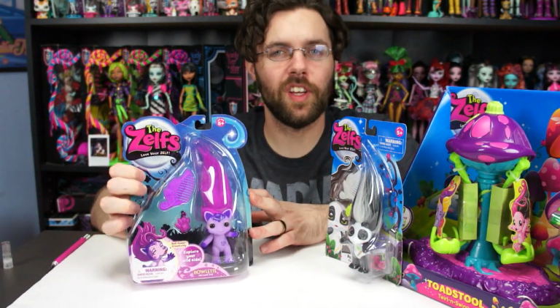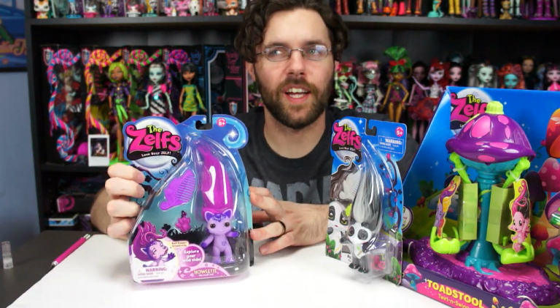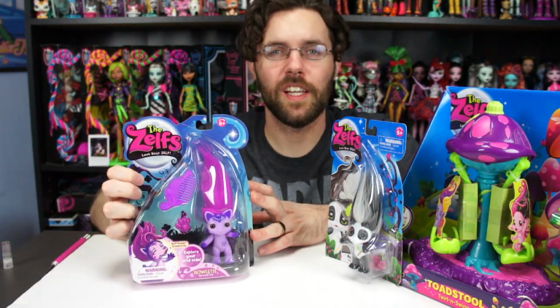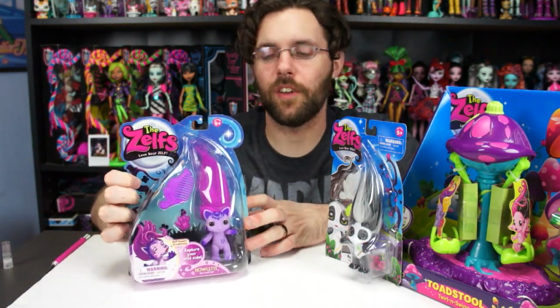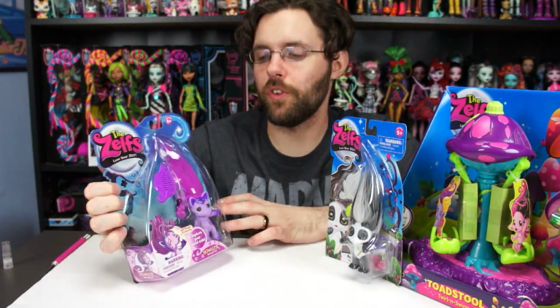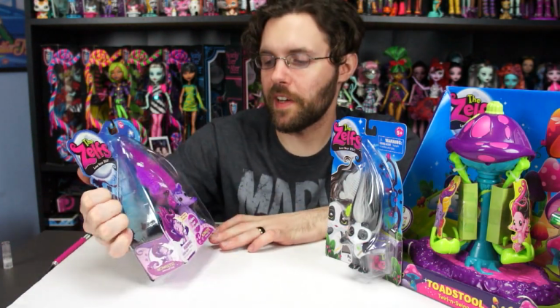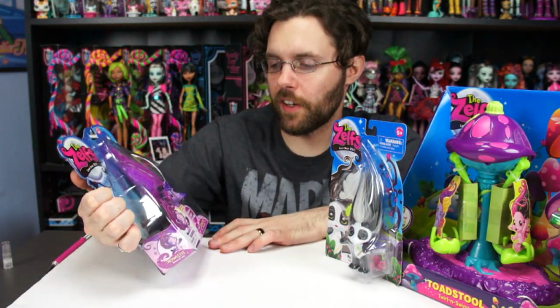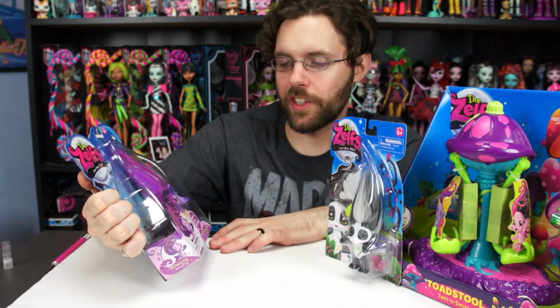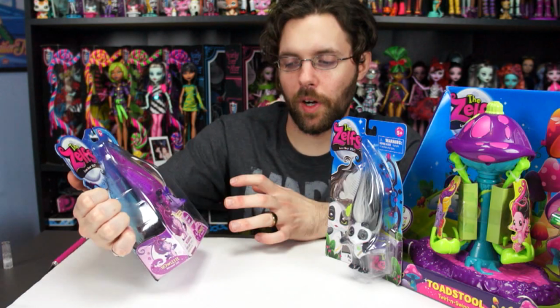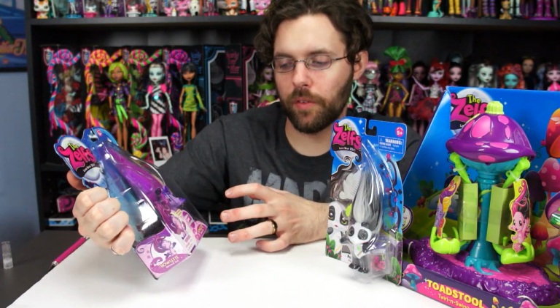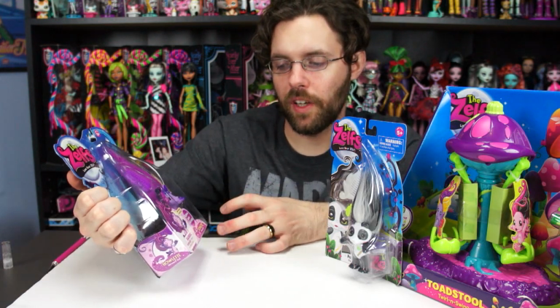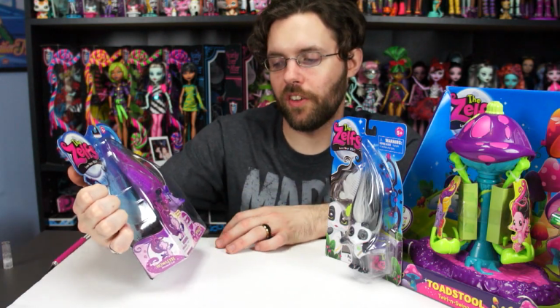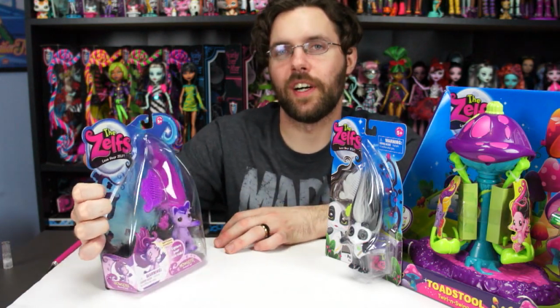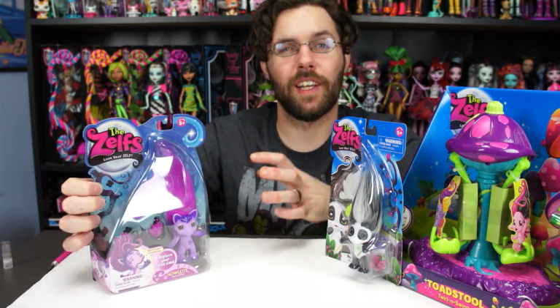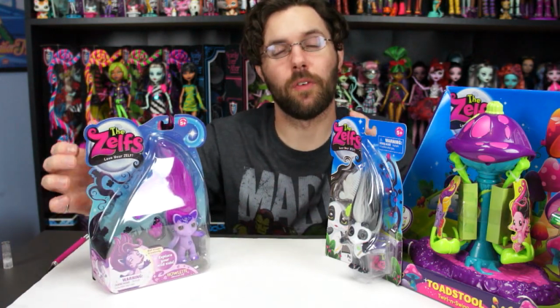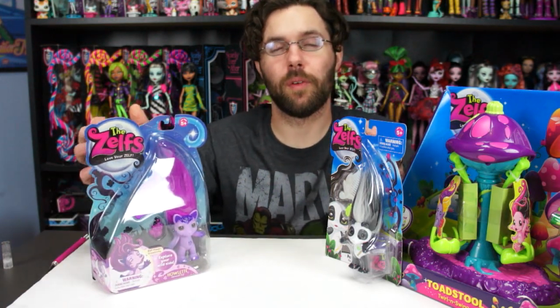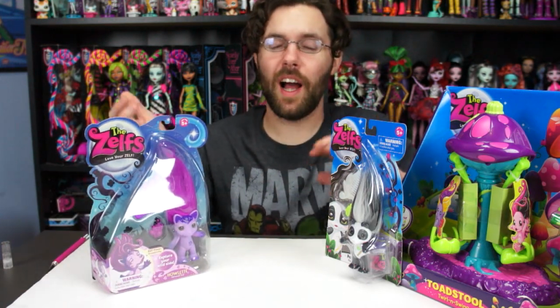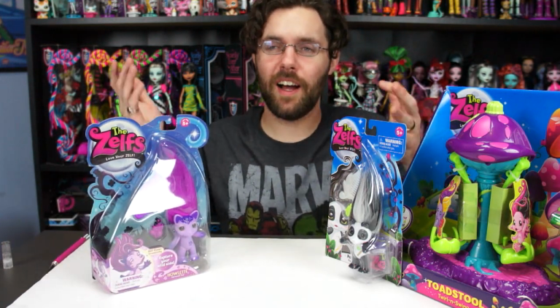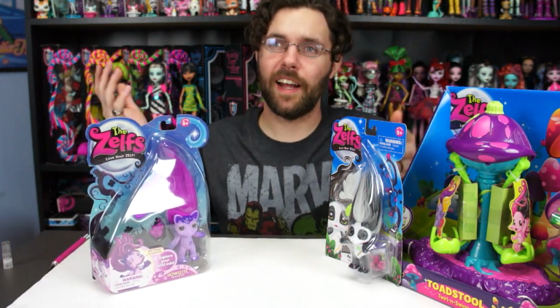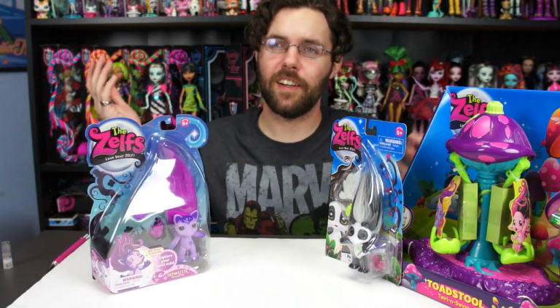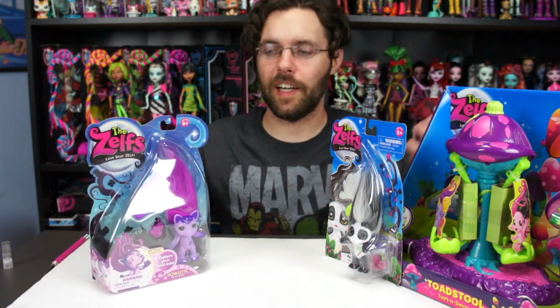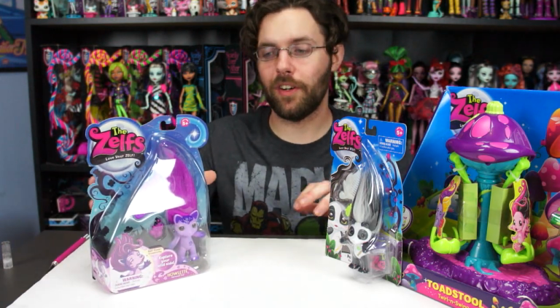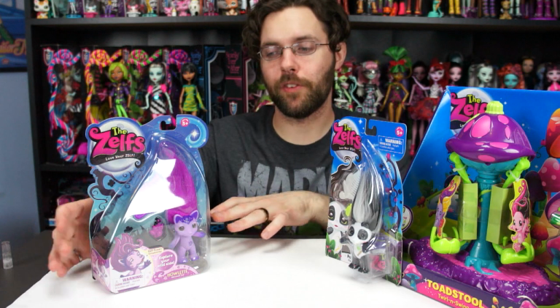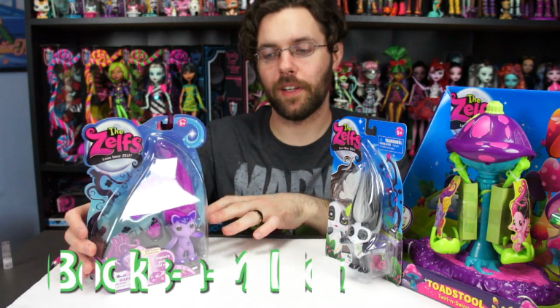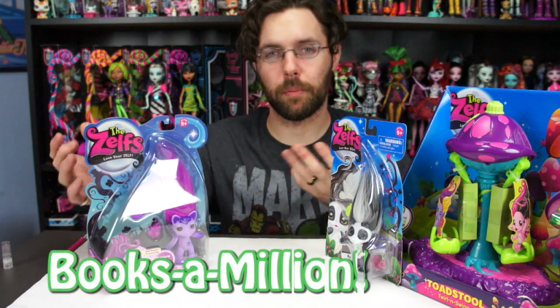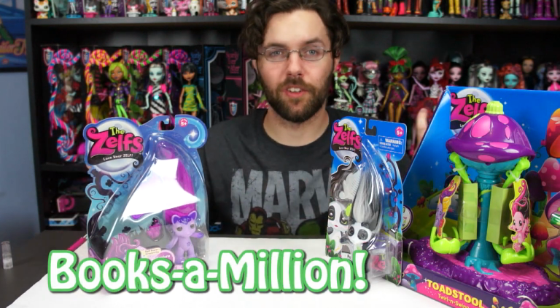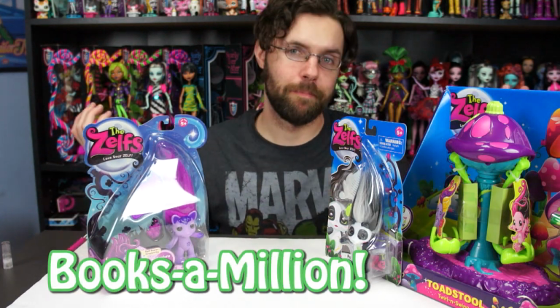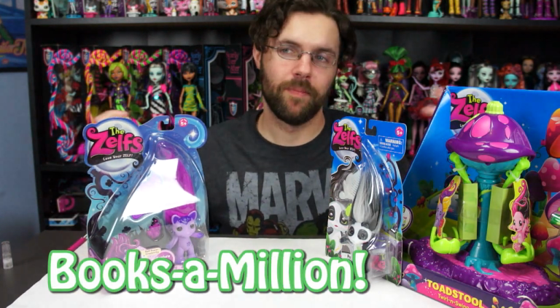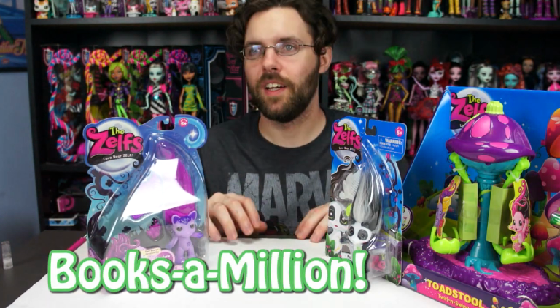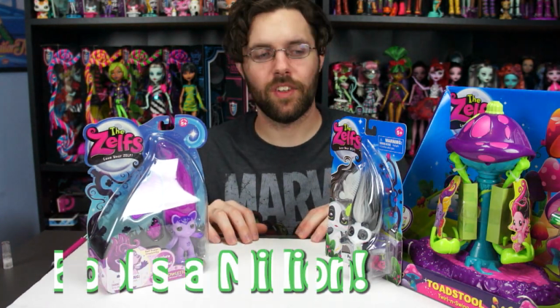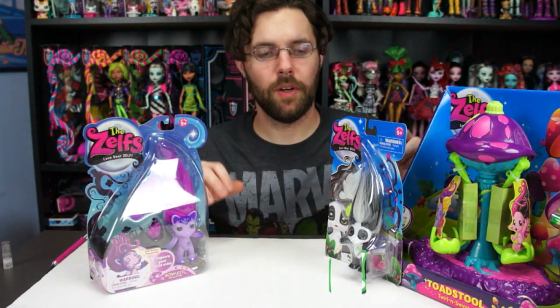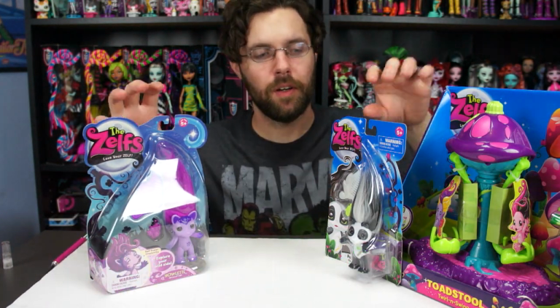This is Howlet. I was super stoked when I found her because she's a werewolf zelph. I really like werewolves, so I had to get her. I found her at Books A Million of all places — yay, Books A Million!